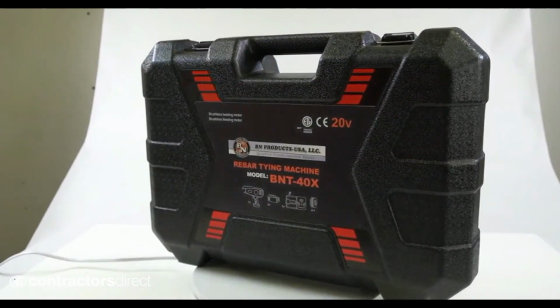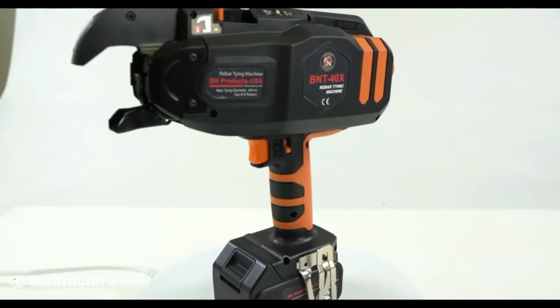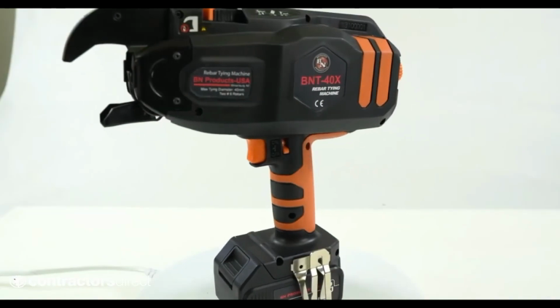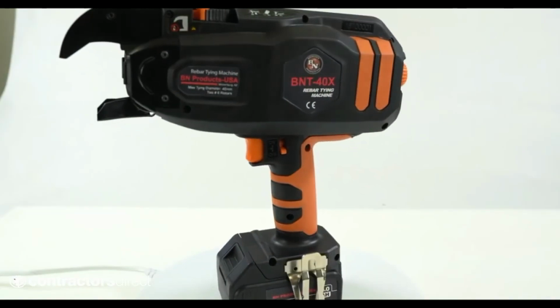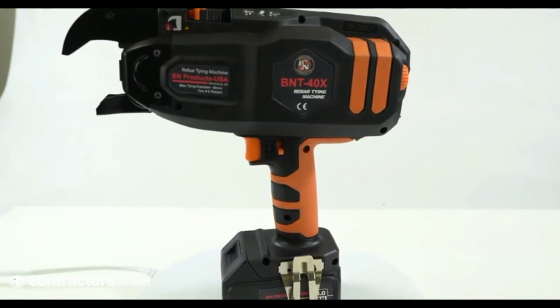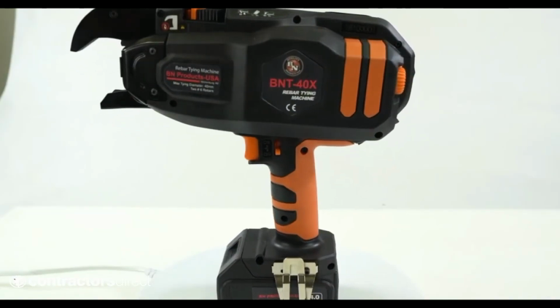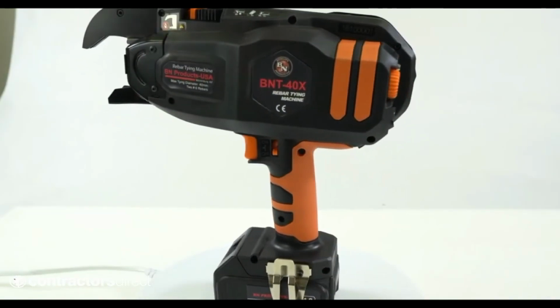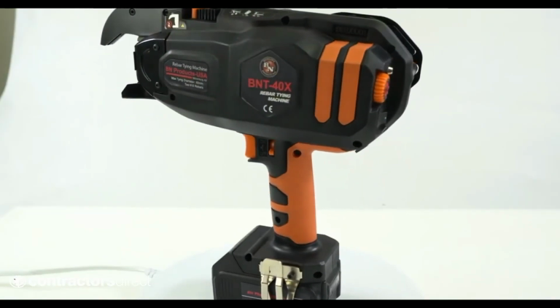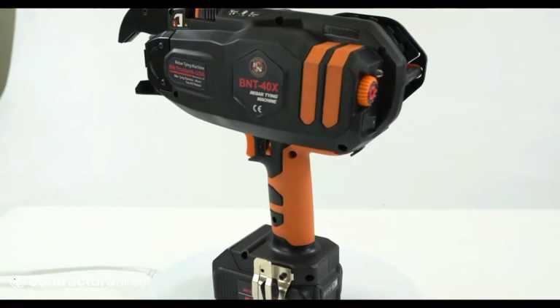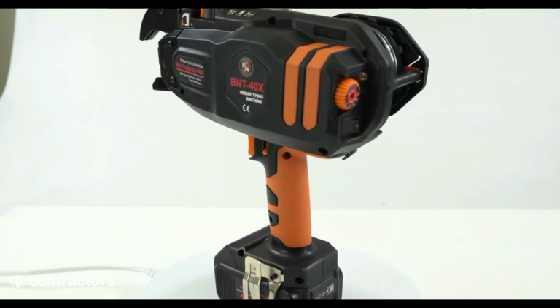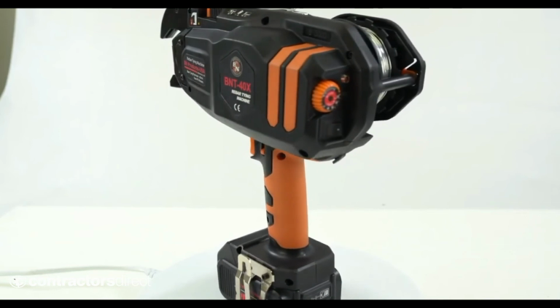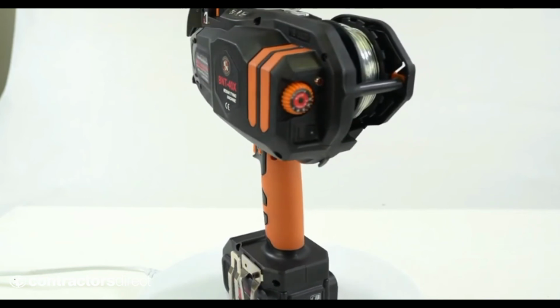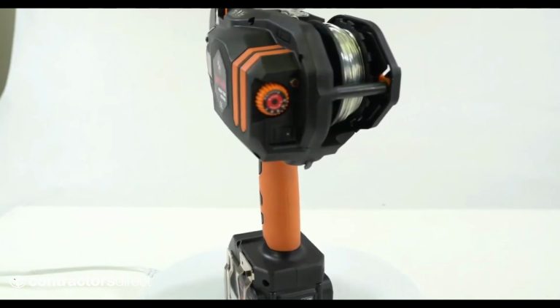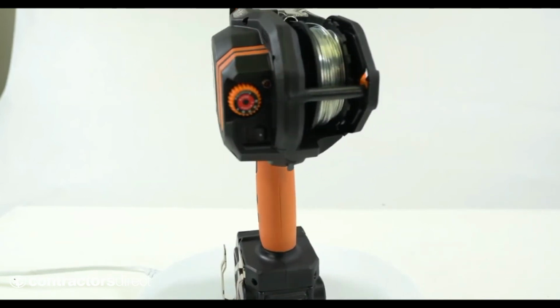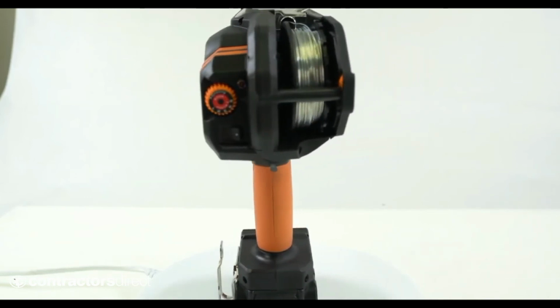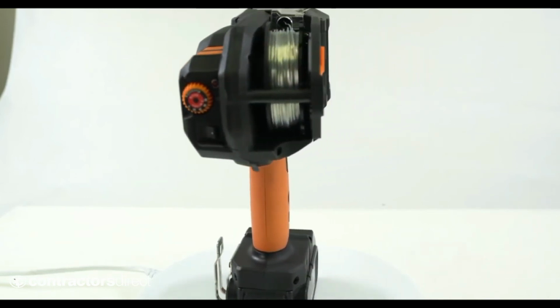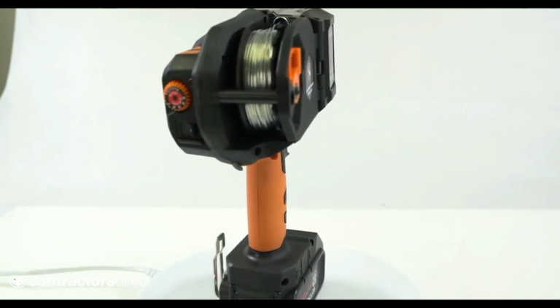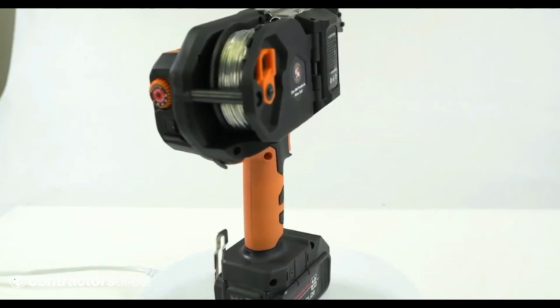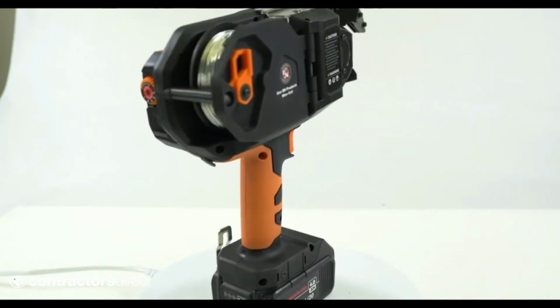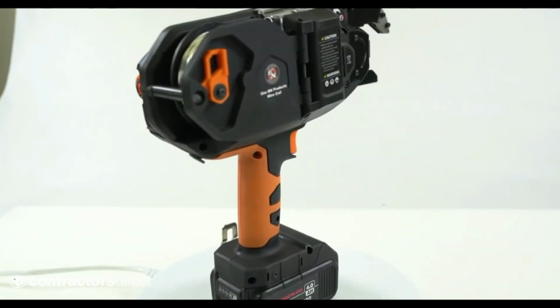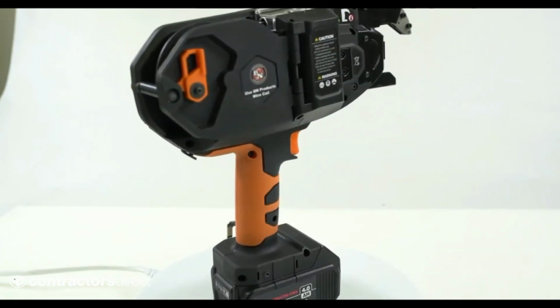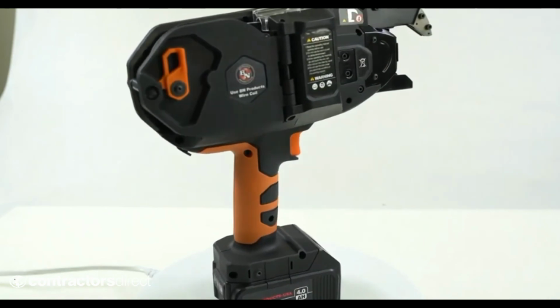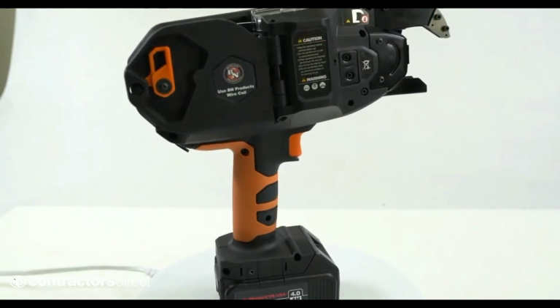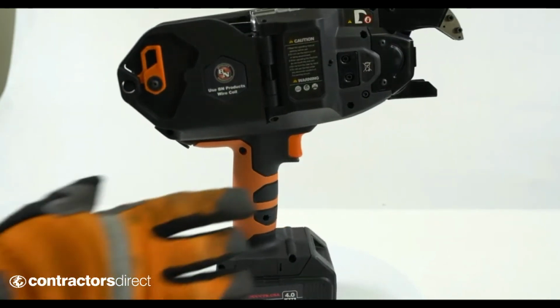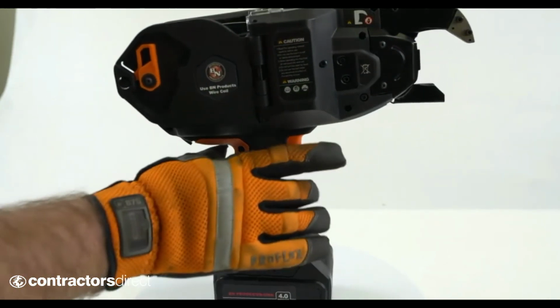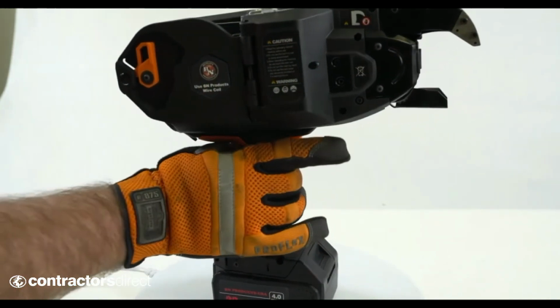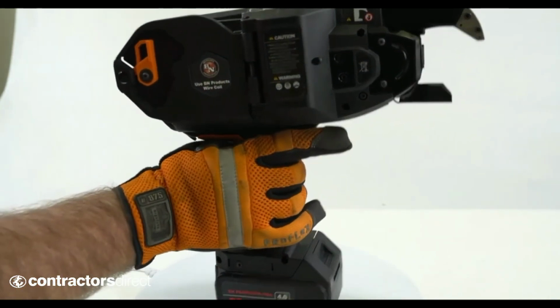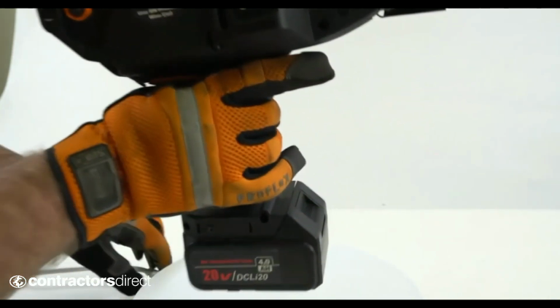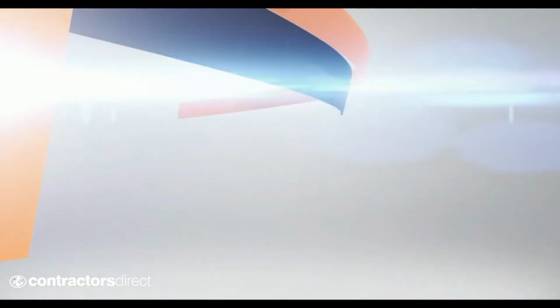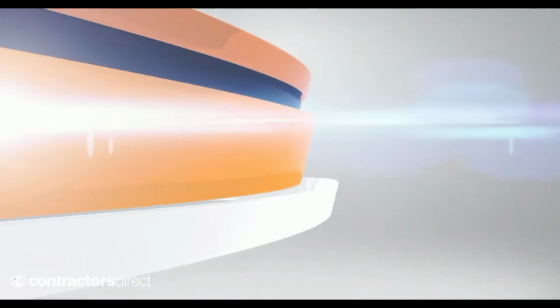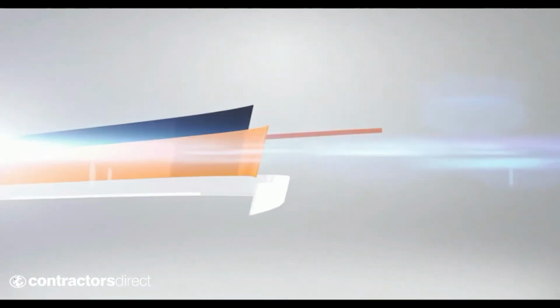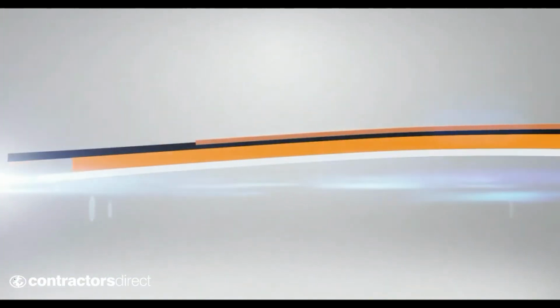That's a look at the all-new and improved BNT40X rebar tying tool. We are confident you will love the improvements and look forward to your continued feedback. For more information and to find a description...